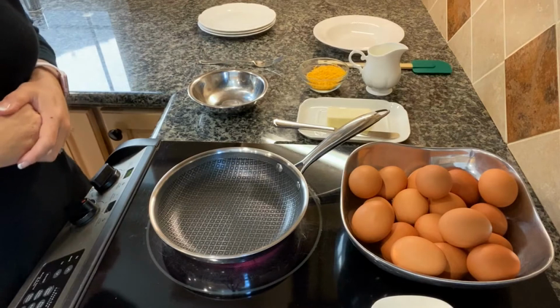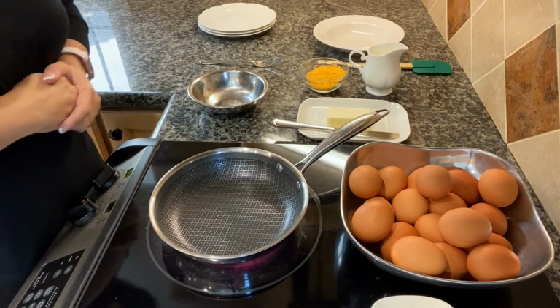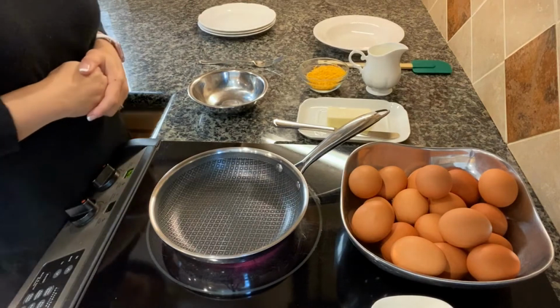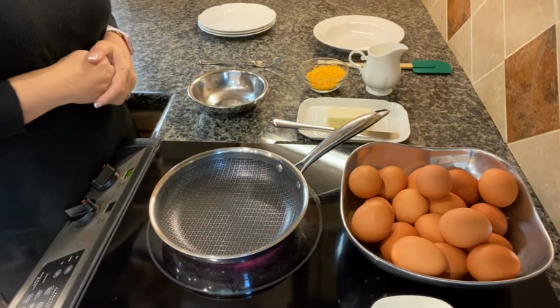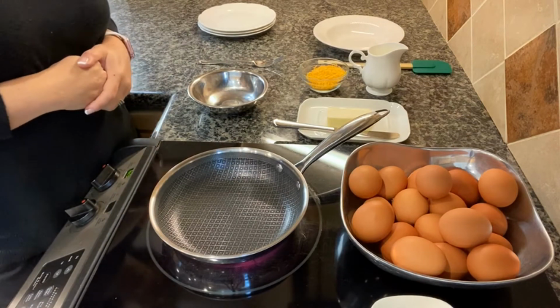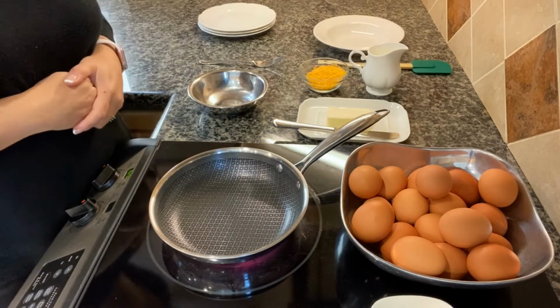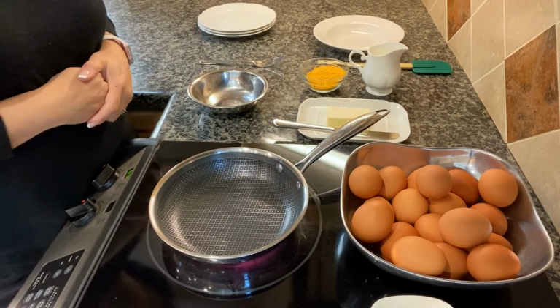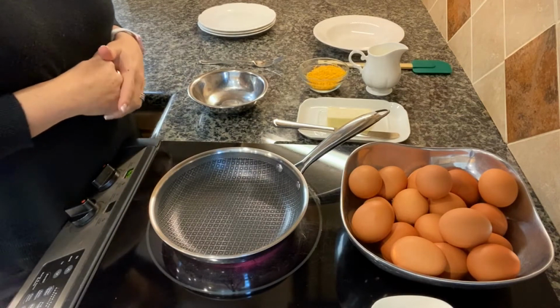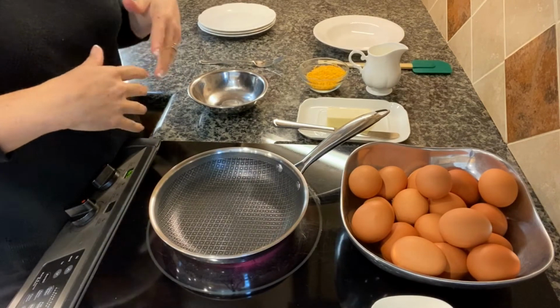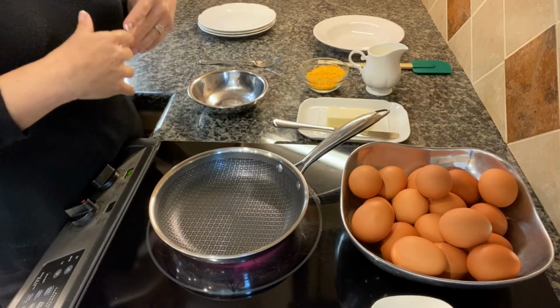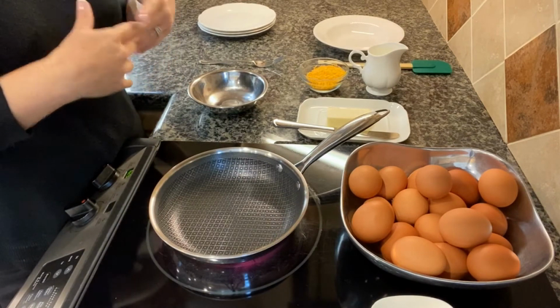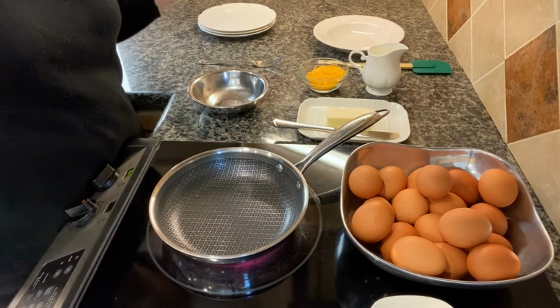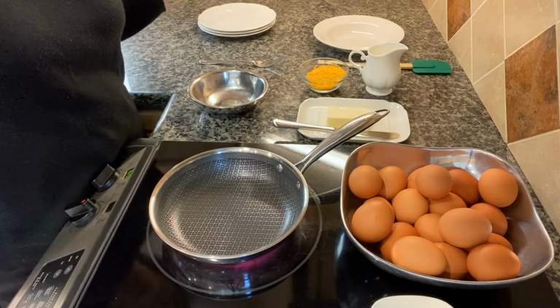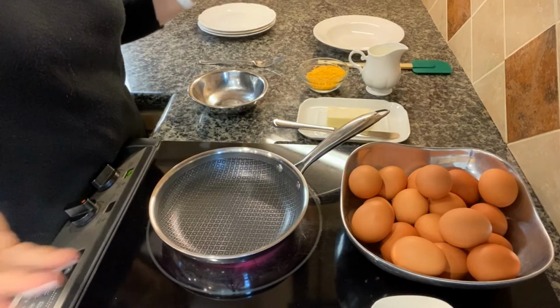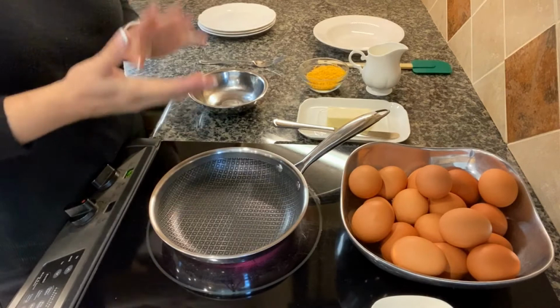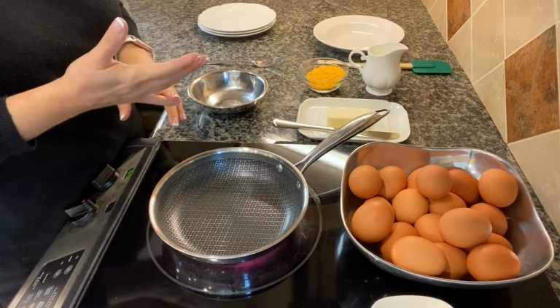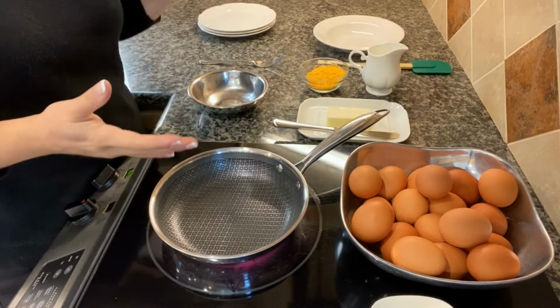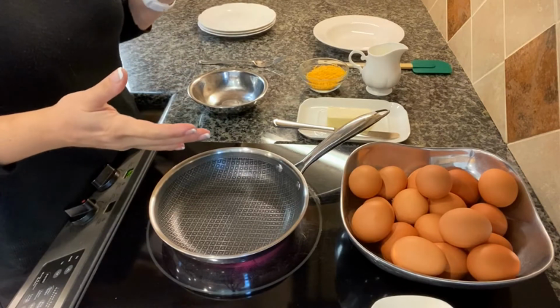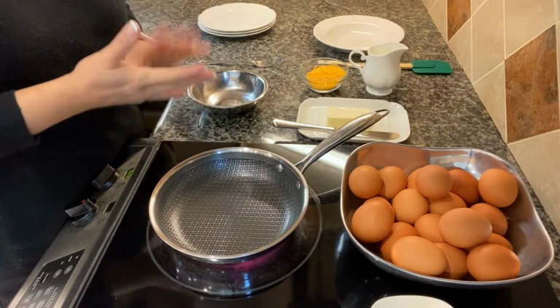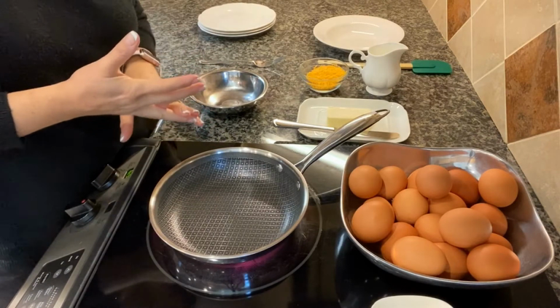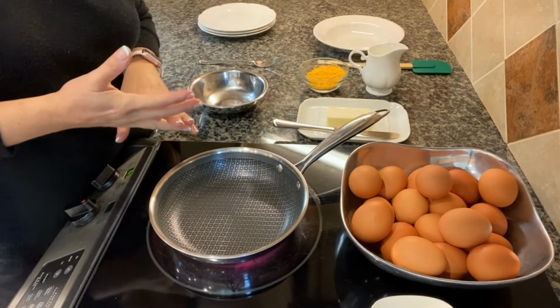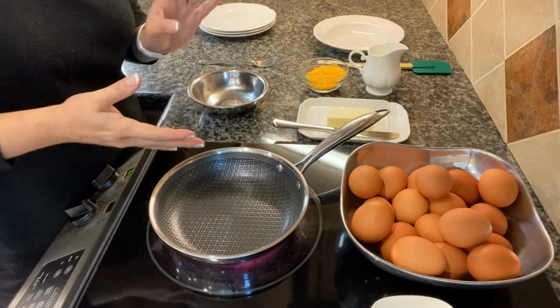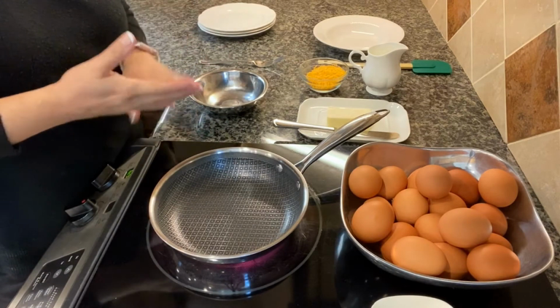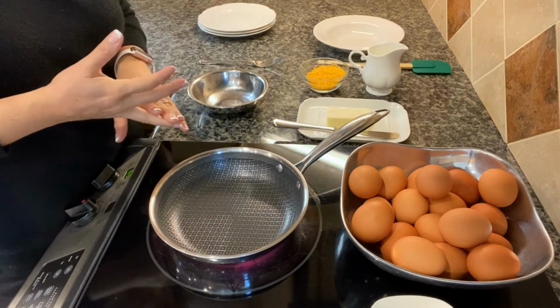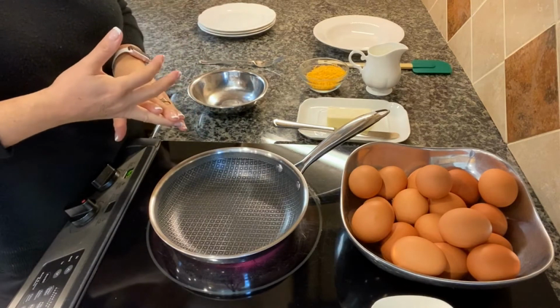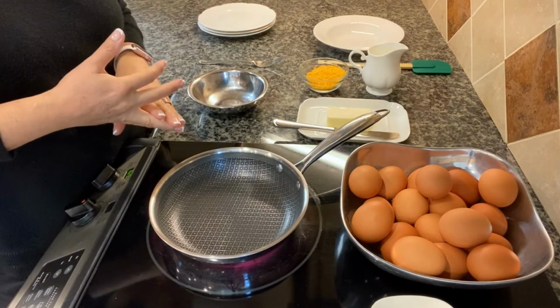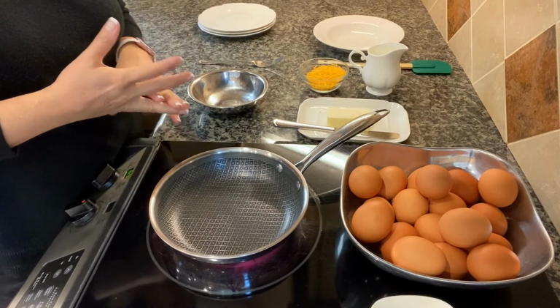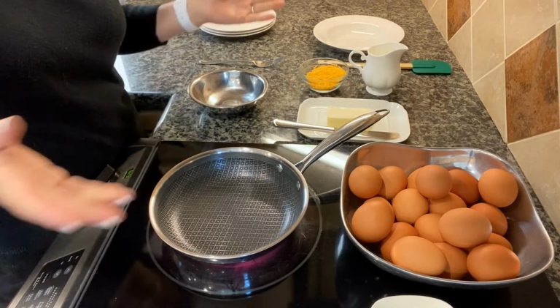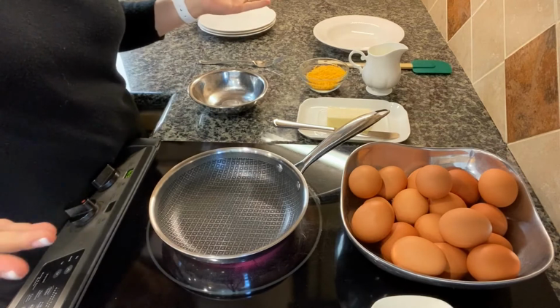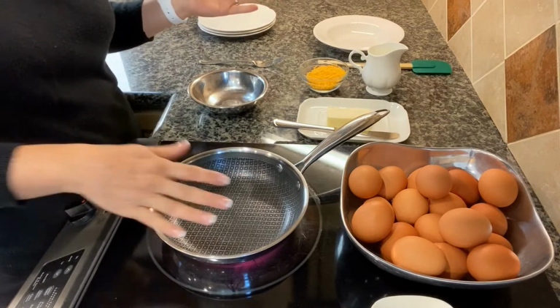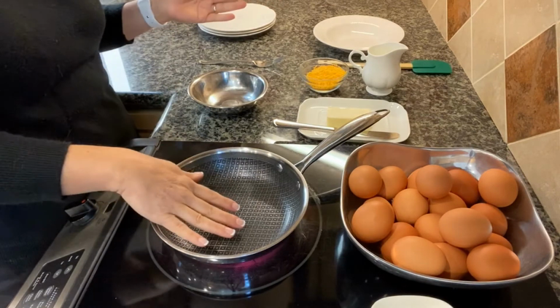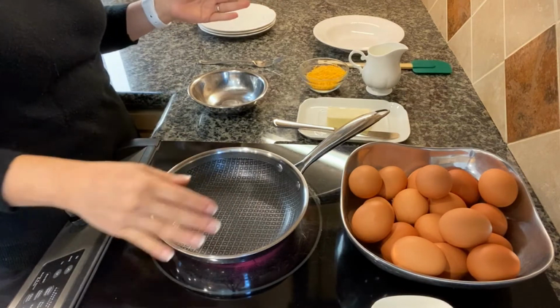Today I'm going to show you how to make simple eggs. We have sunny side up, we're gonna do a cheese omelet, and some just basic scrambled eggs.